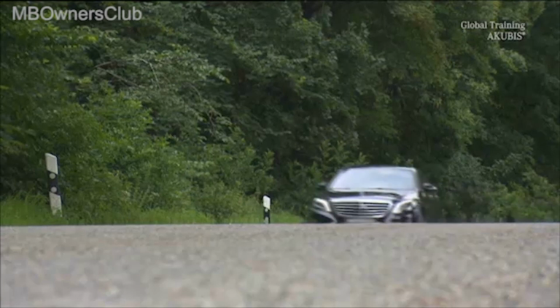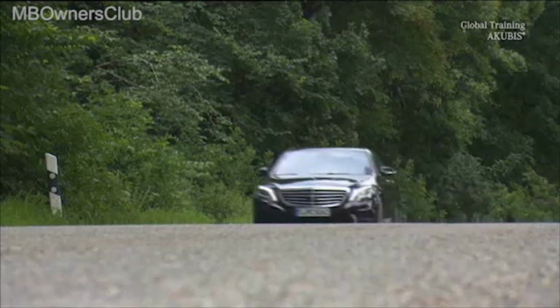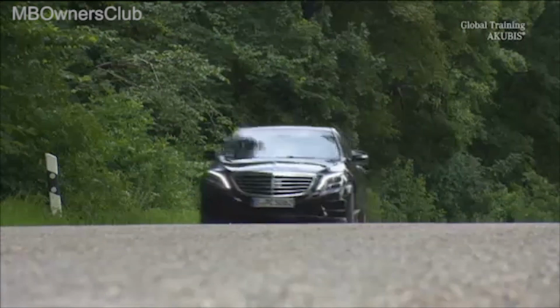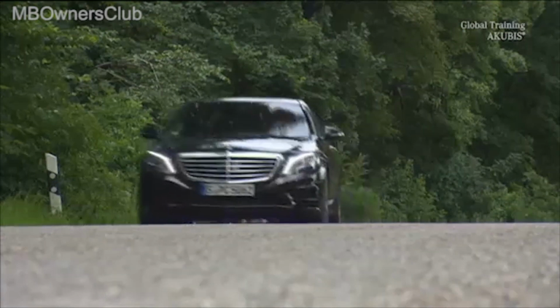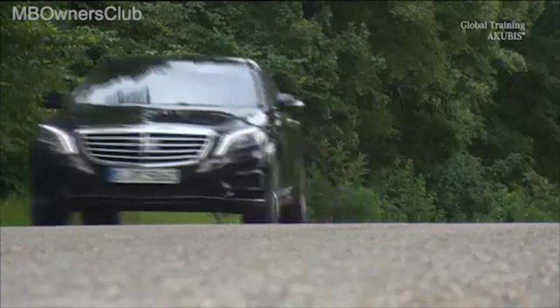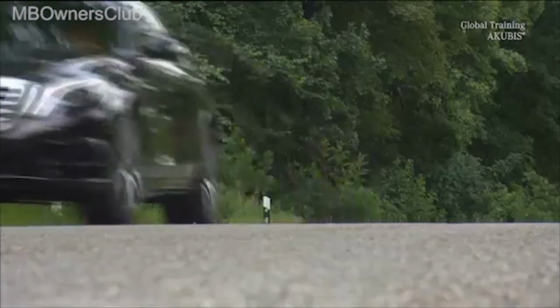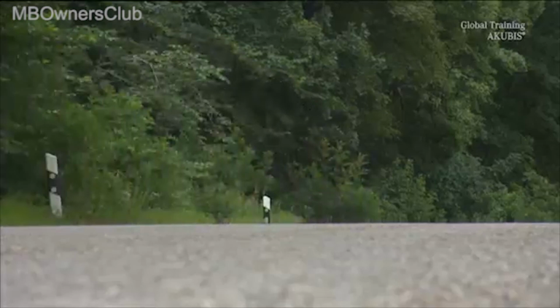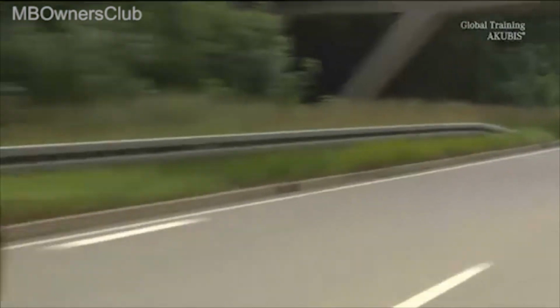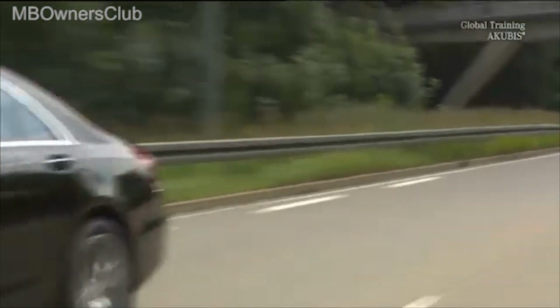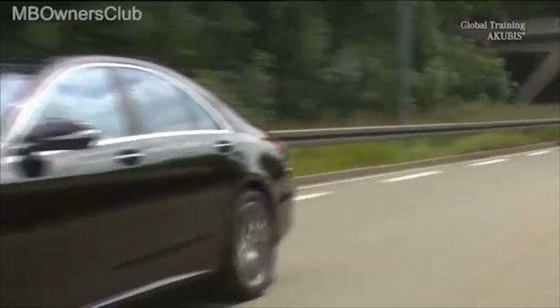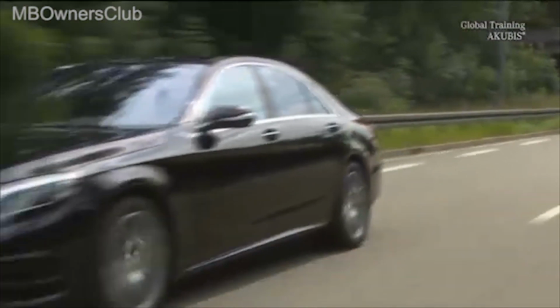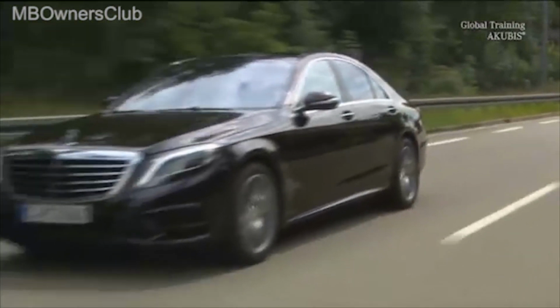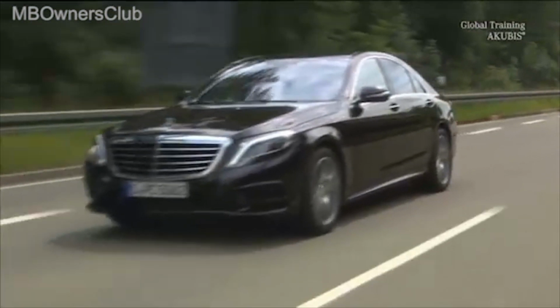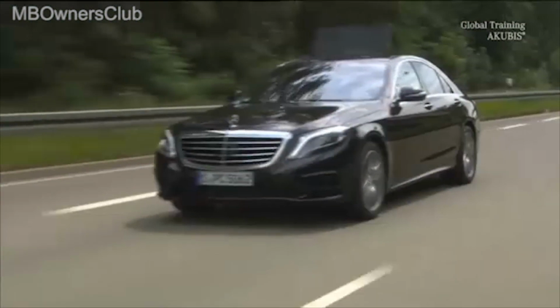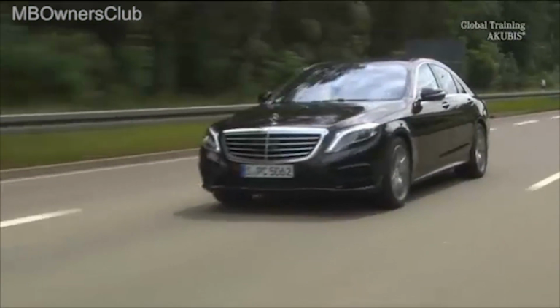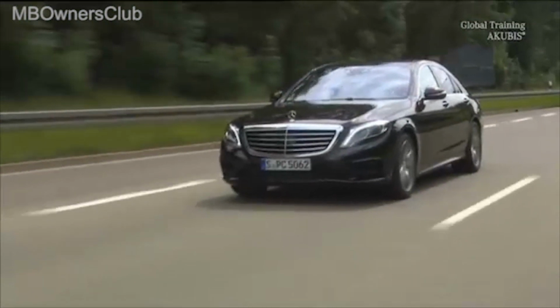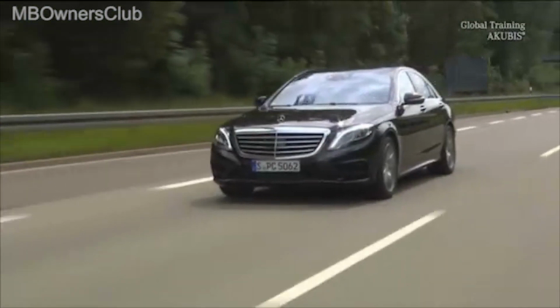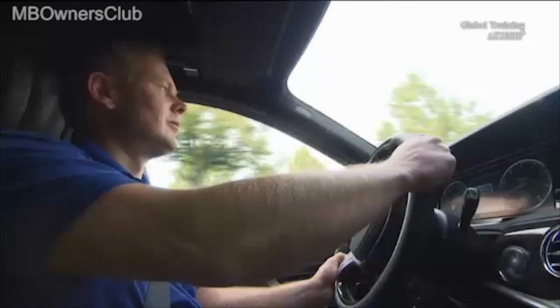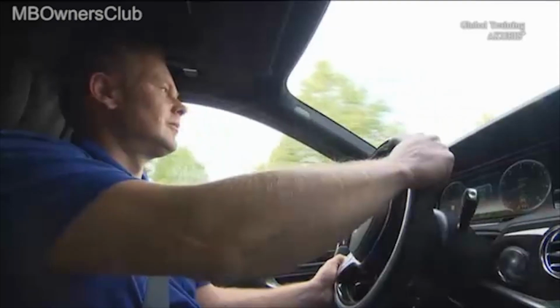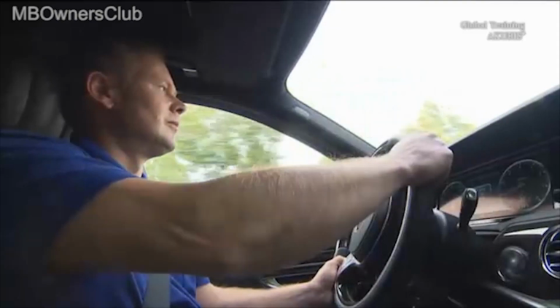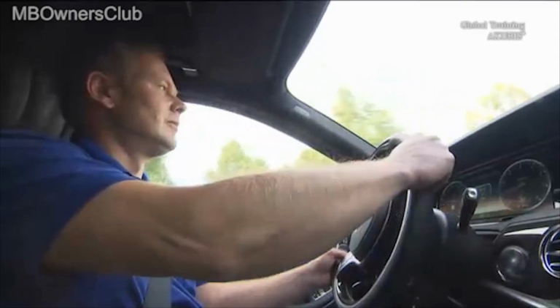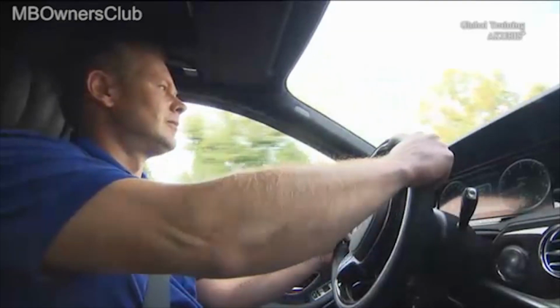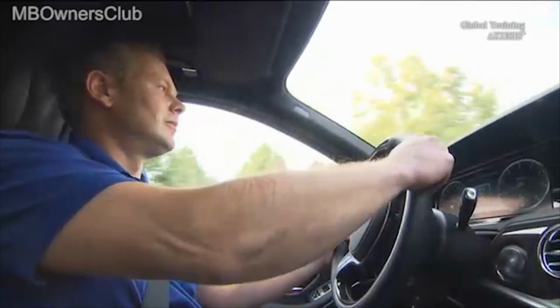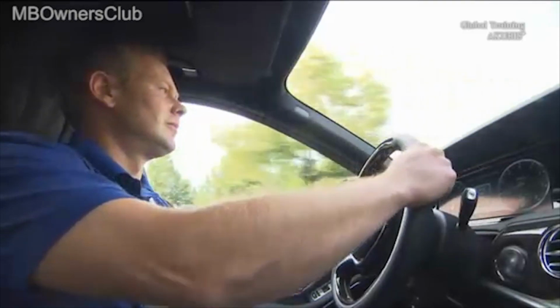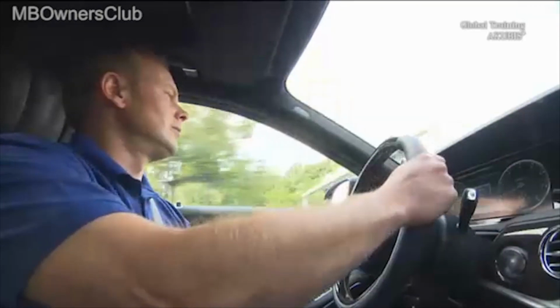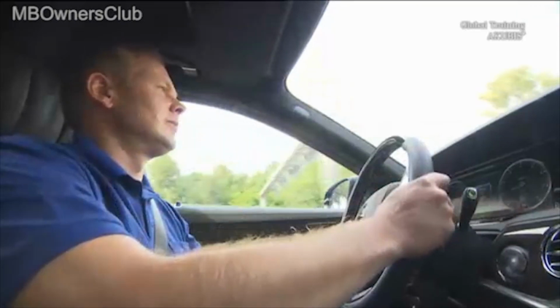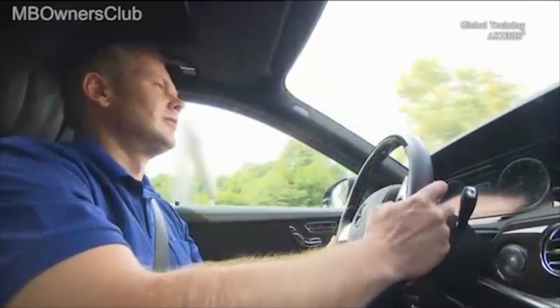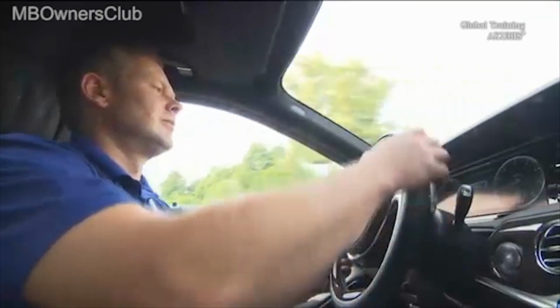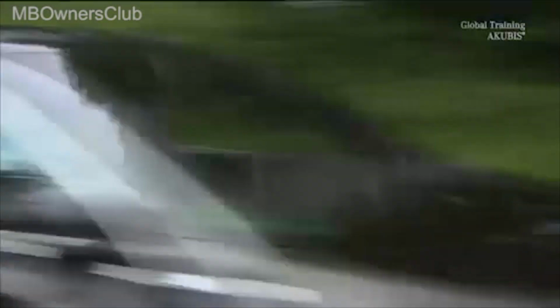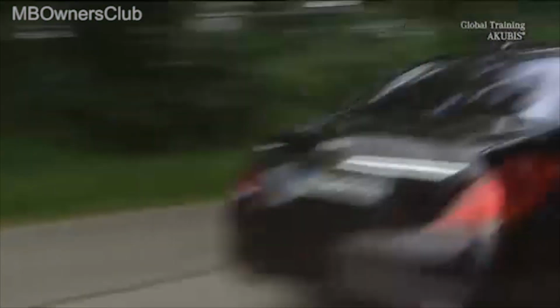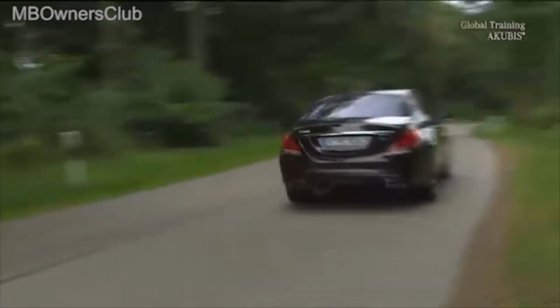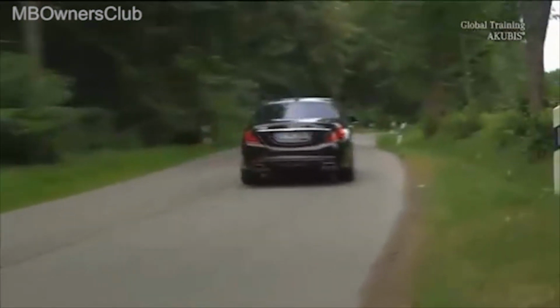The new S-Class. Innovative technology meets excellent ride comfort, and it's Magic Body Control which helps to provide this comfort. The system sees the state of the road before the wheels even get there and adjusts the vehicle accordingly.